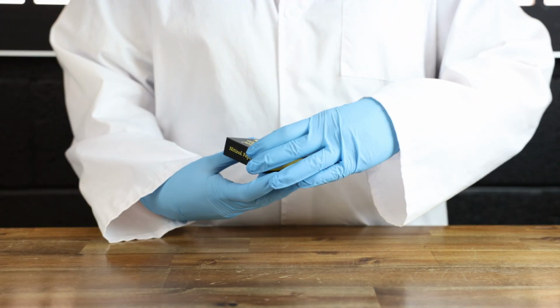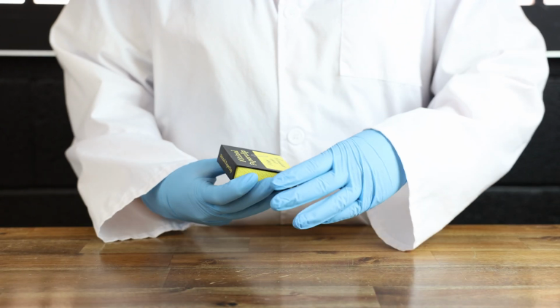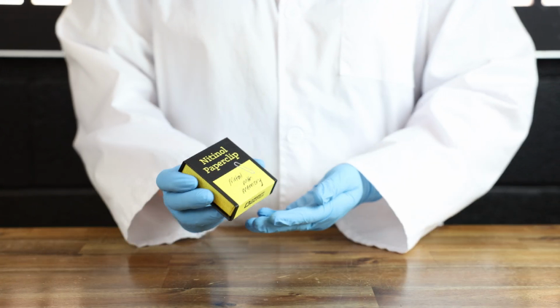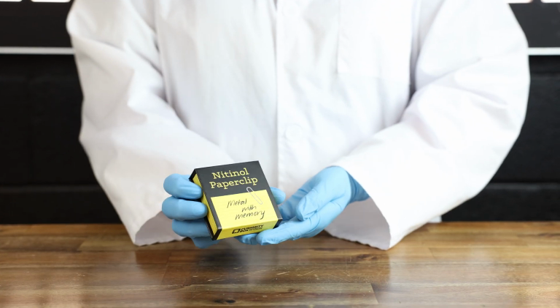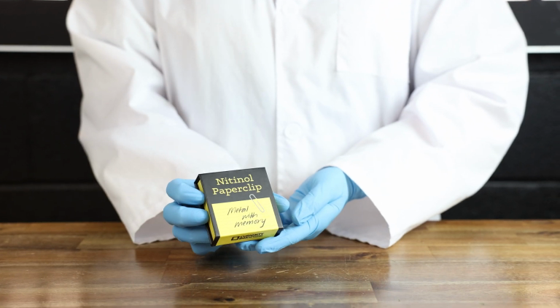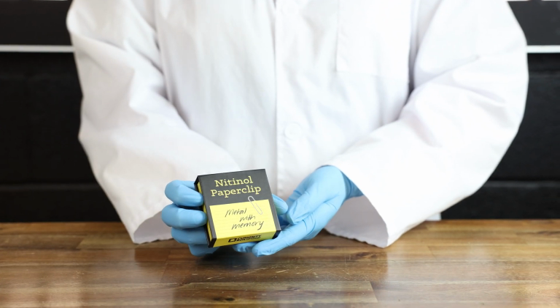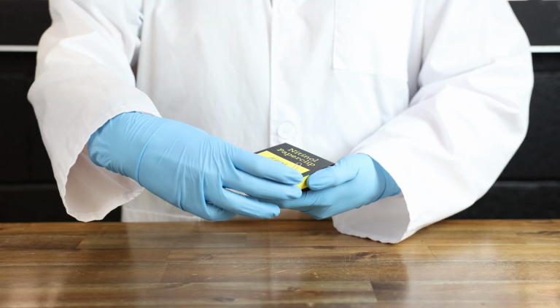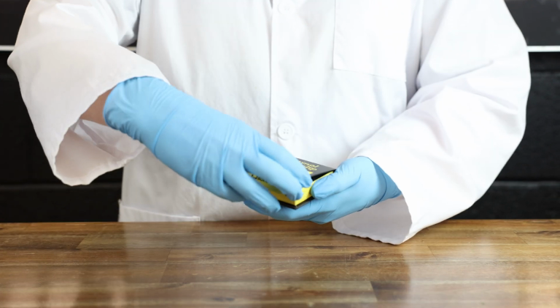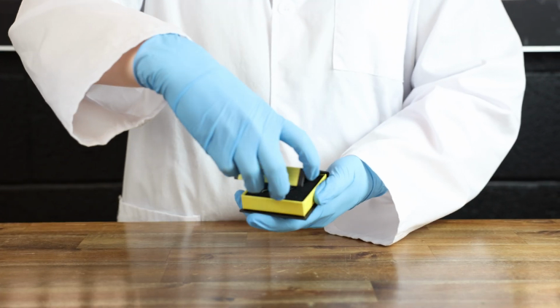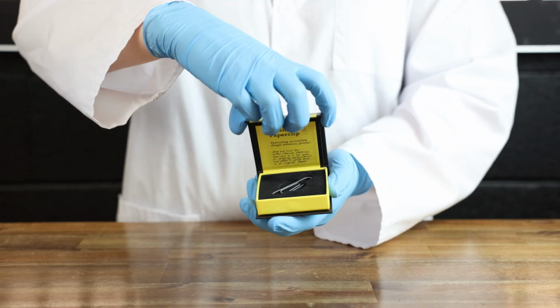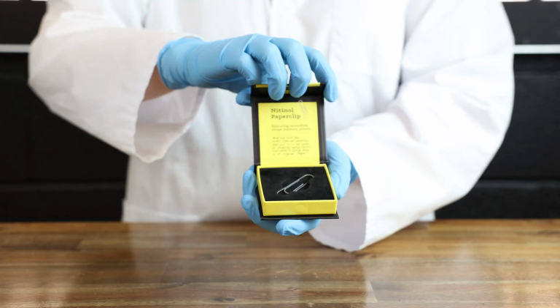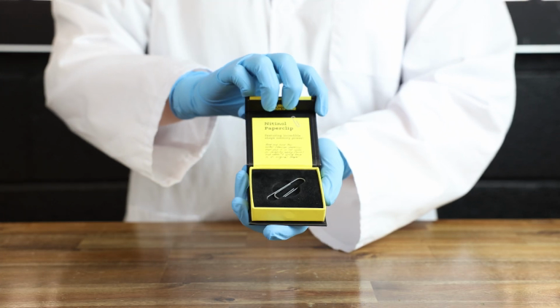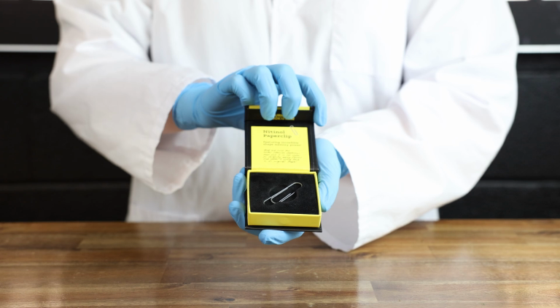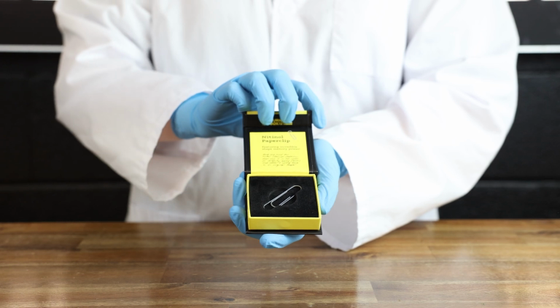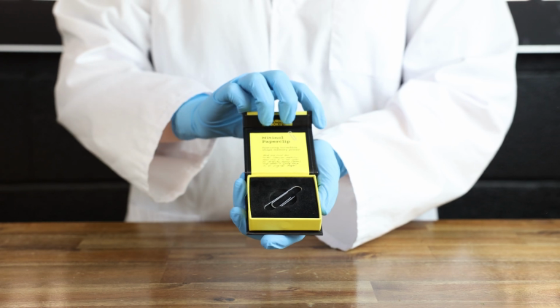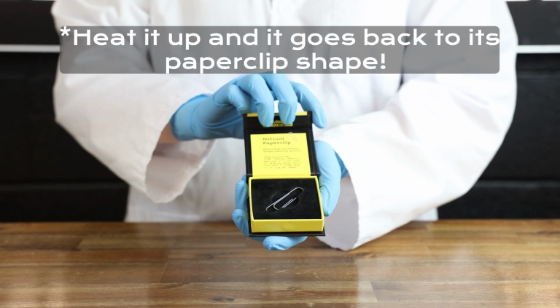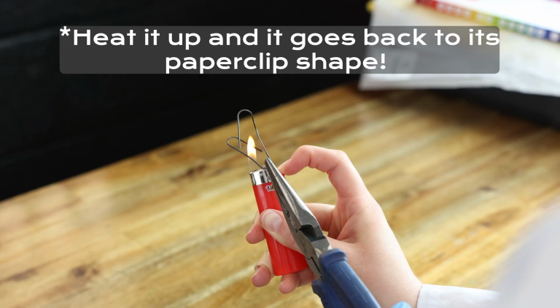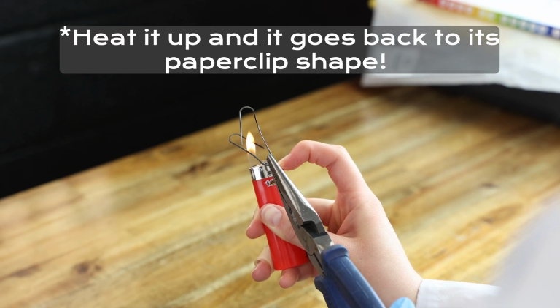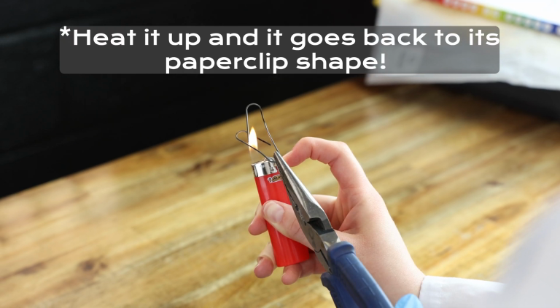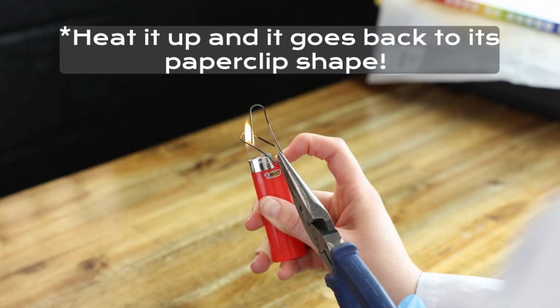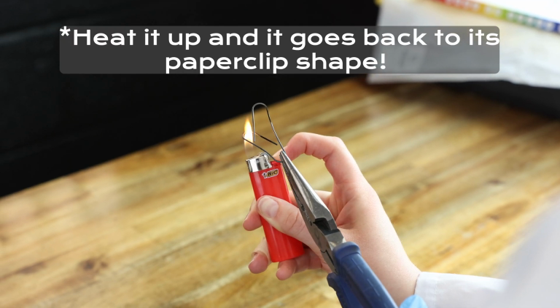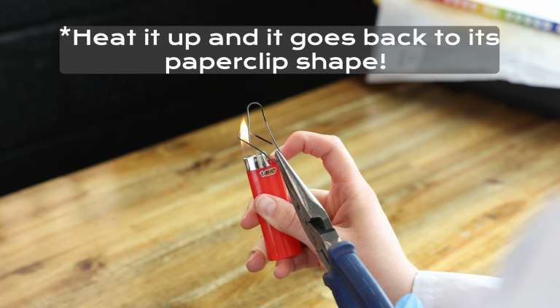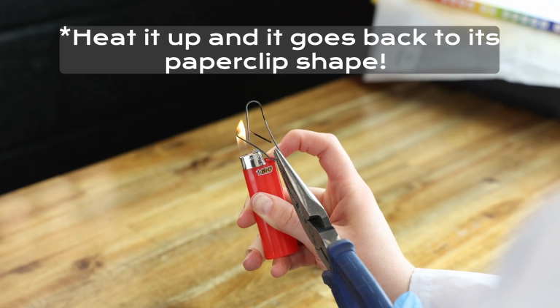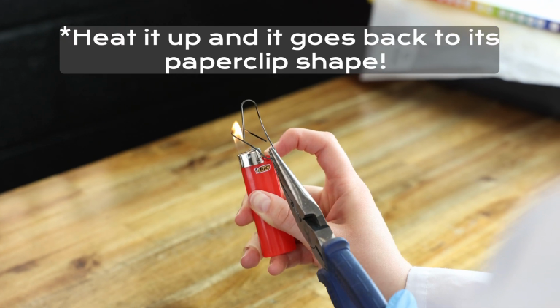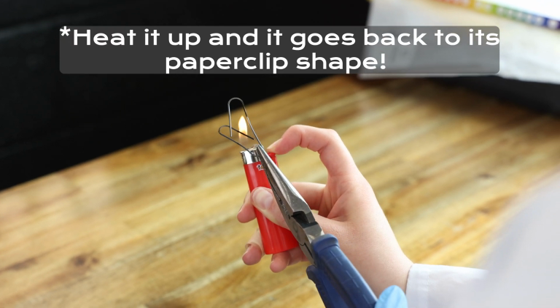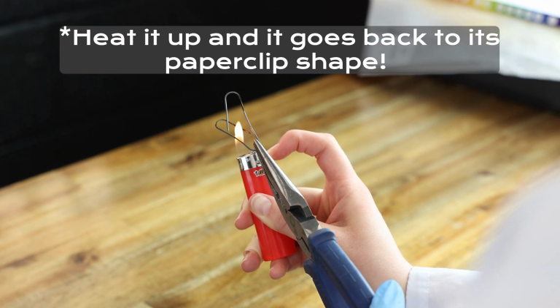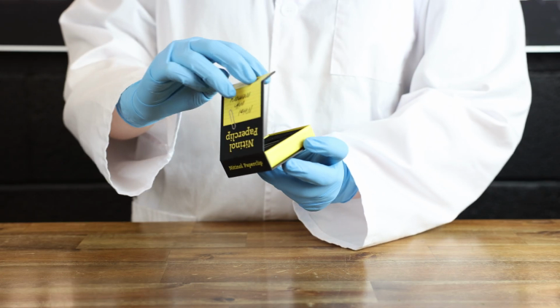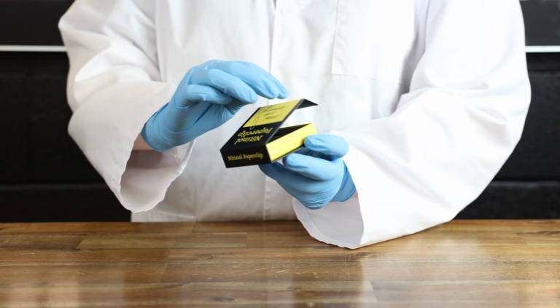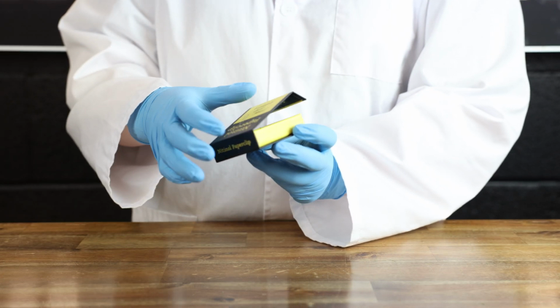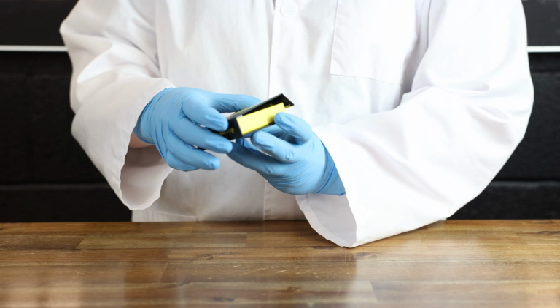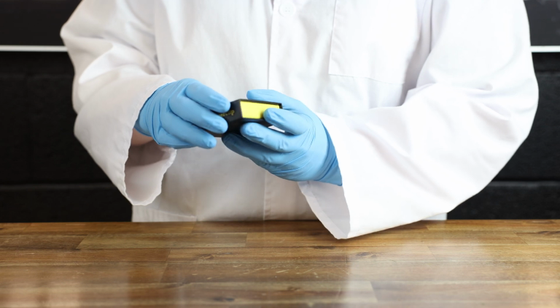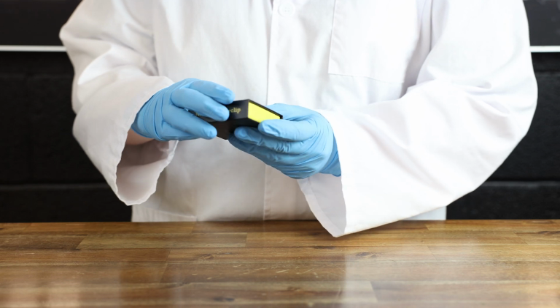Then we have the Nenna paper clip. This metal has memory and what you can do is you can bend it in any shape and then heat it up. We kind of did it the wrong way though and heated it up a little bit too much so it didn't go back completely. That's on us. Don't do that.